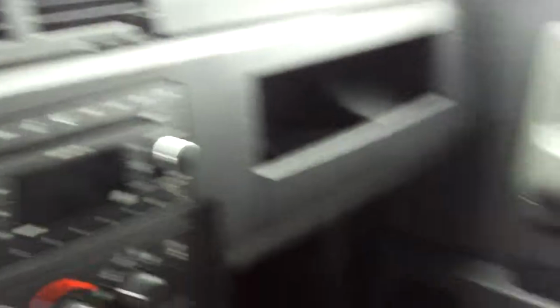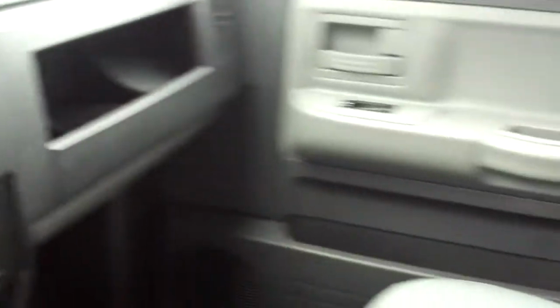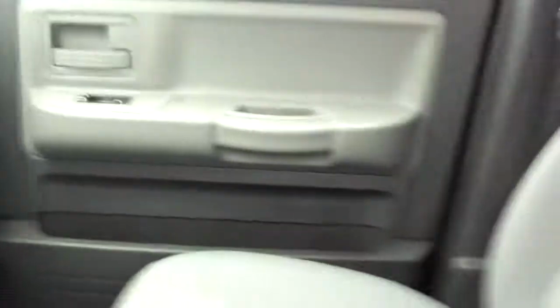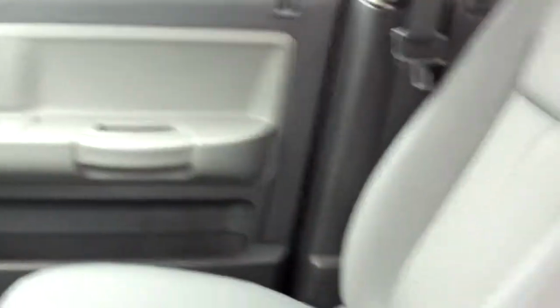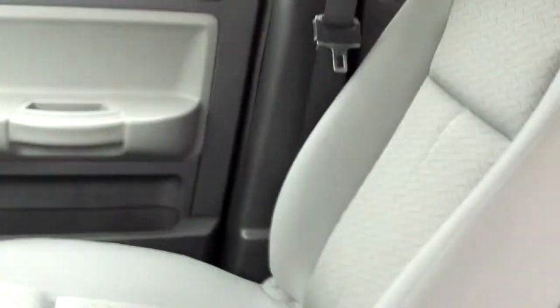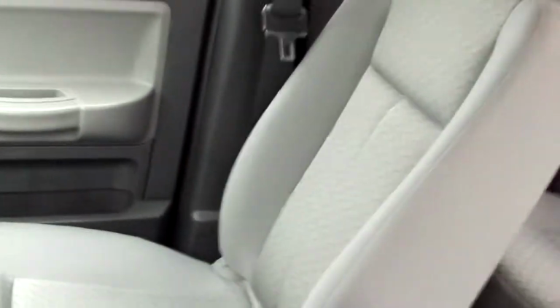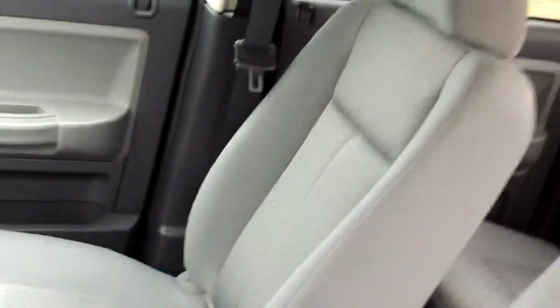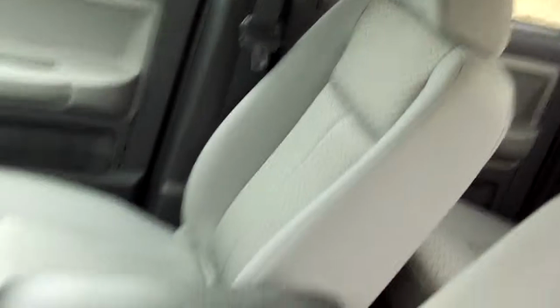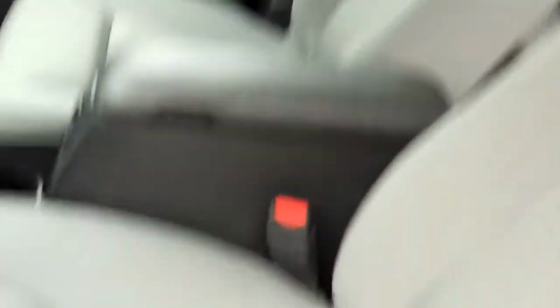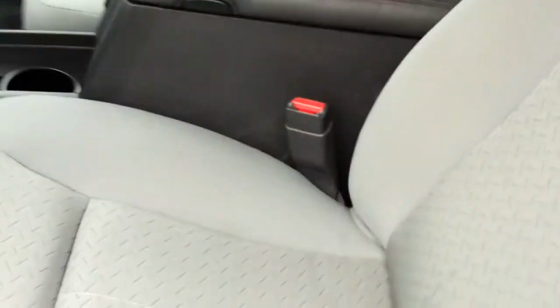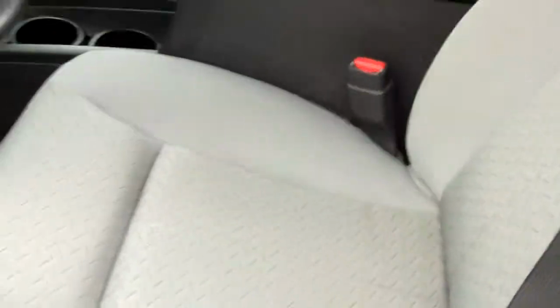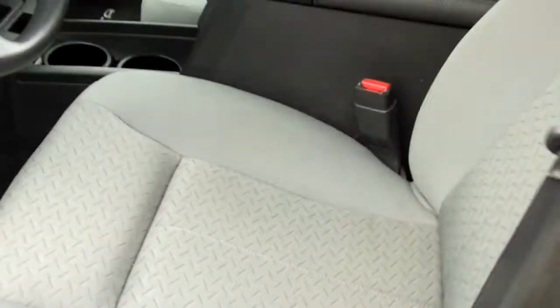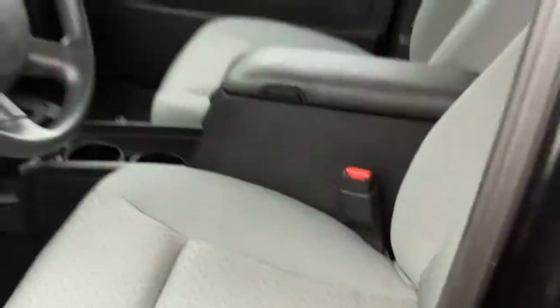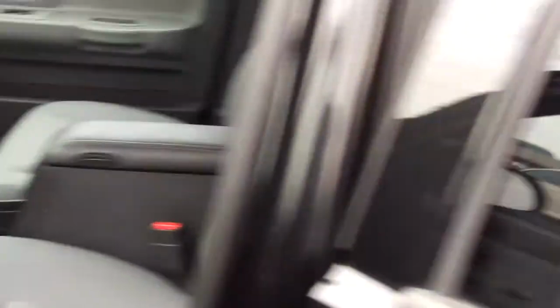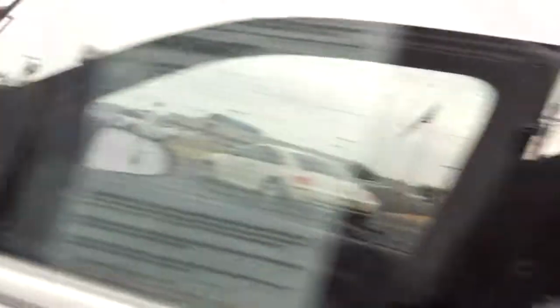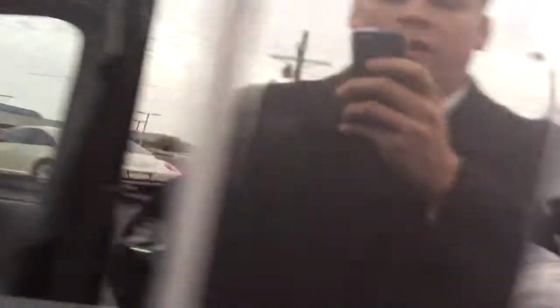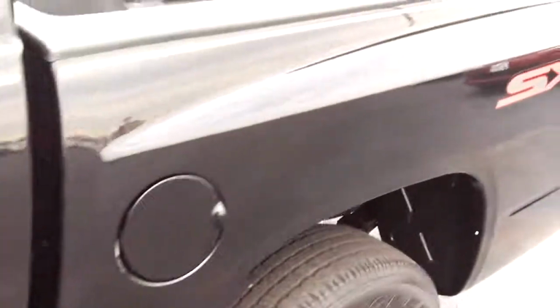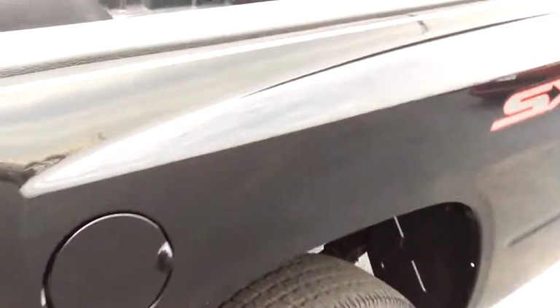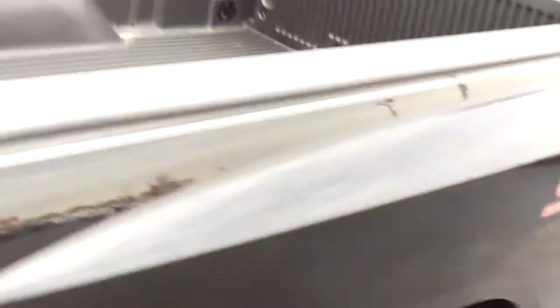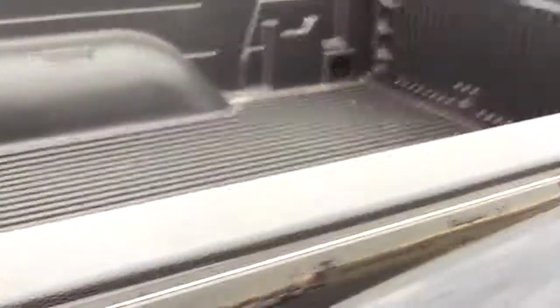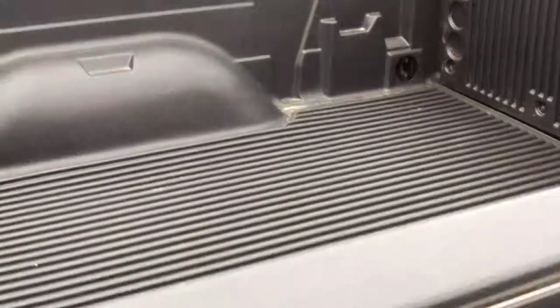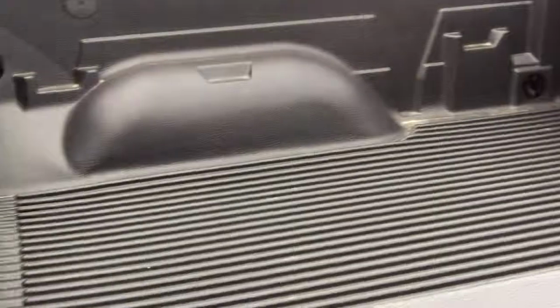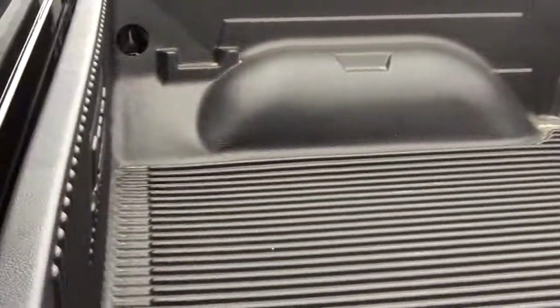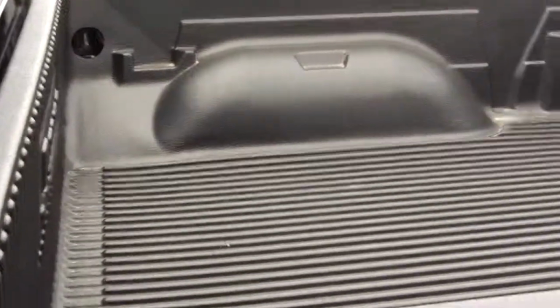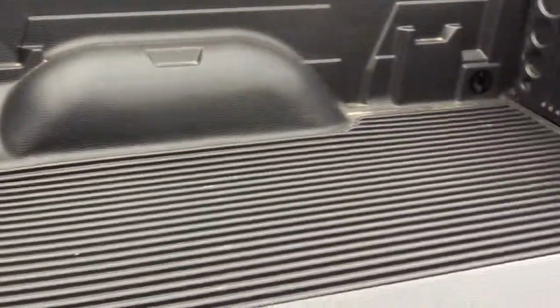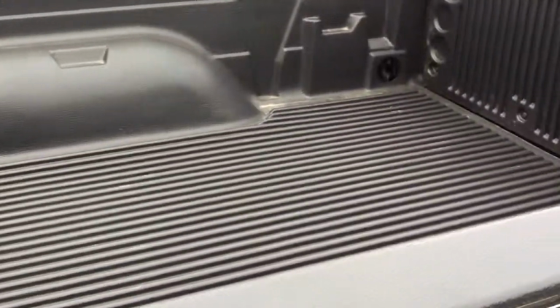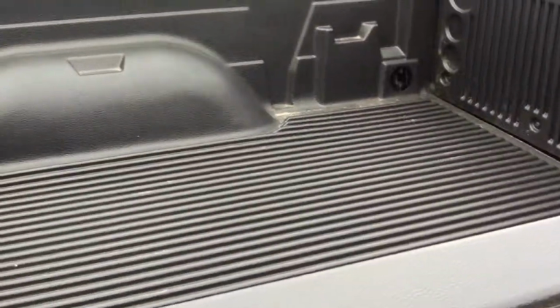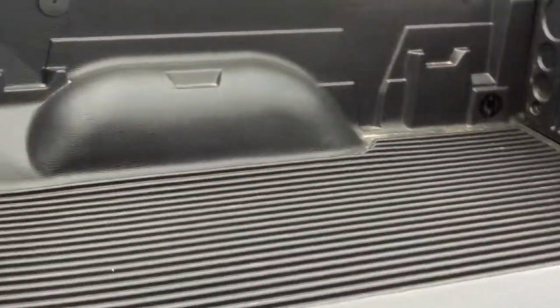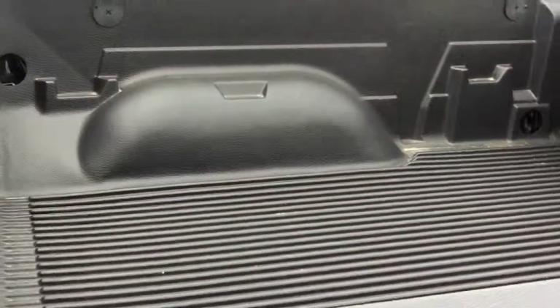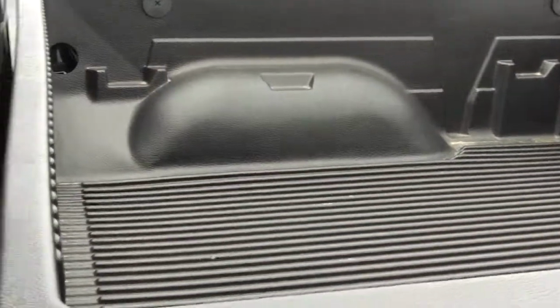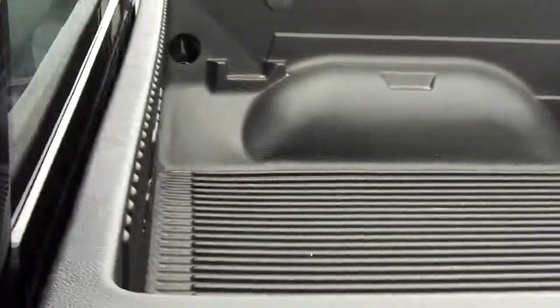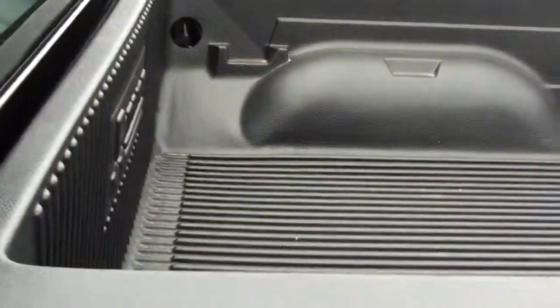You've got a lot of room in this vehicle. It's very clean and in very good shape. This truck also features a bed liner that's already installed, so this truck is ready to work.